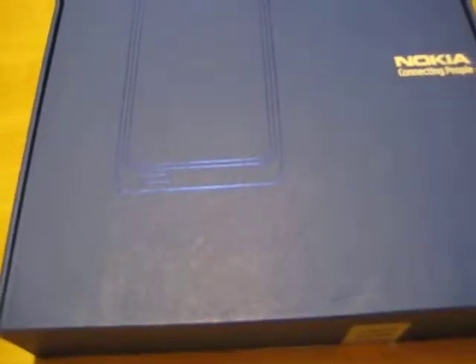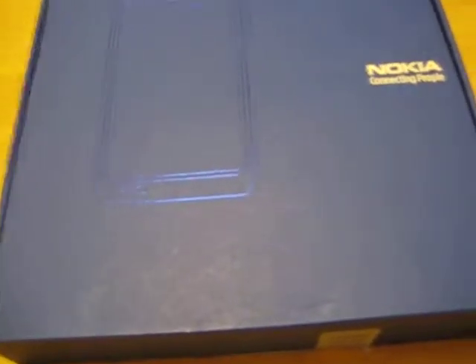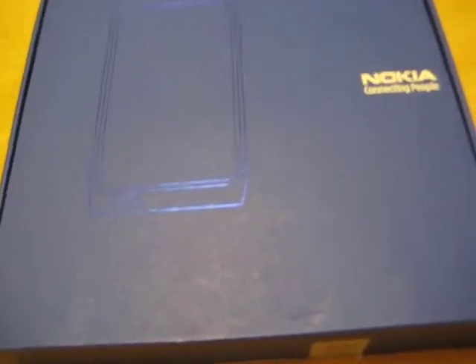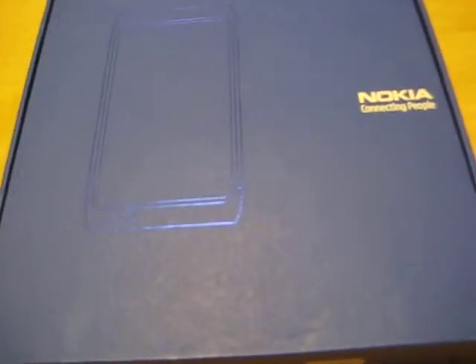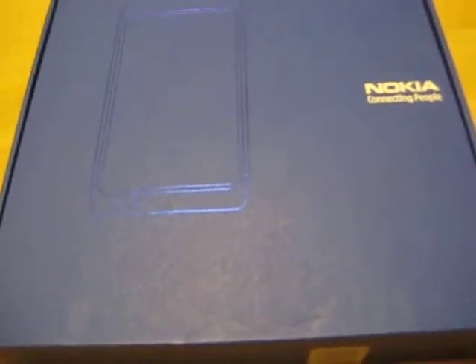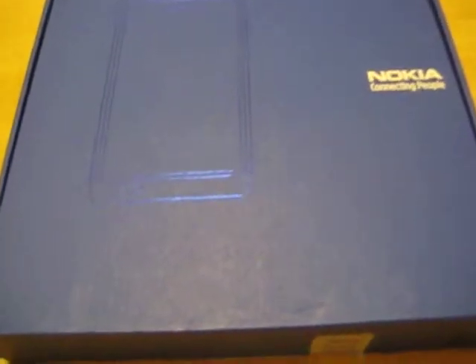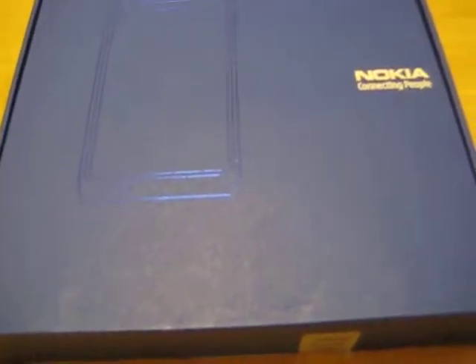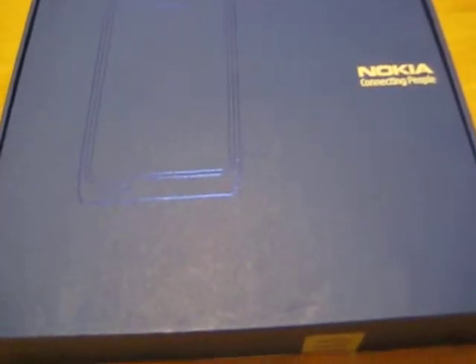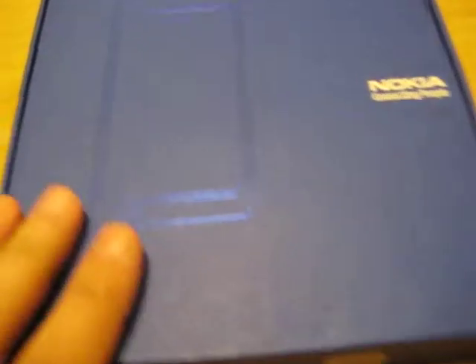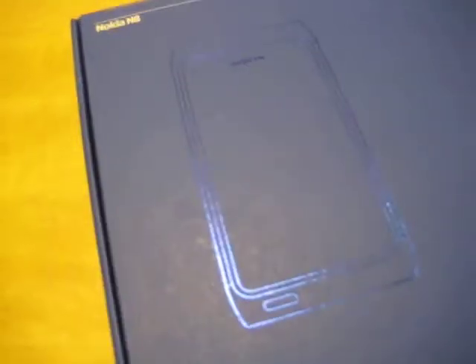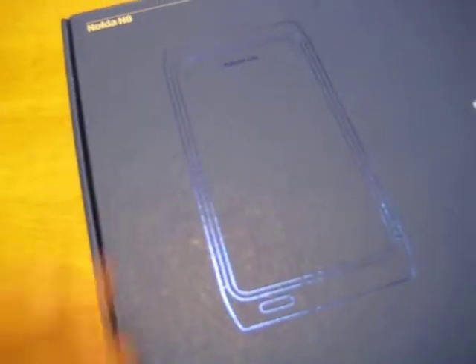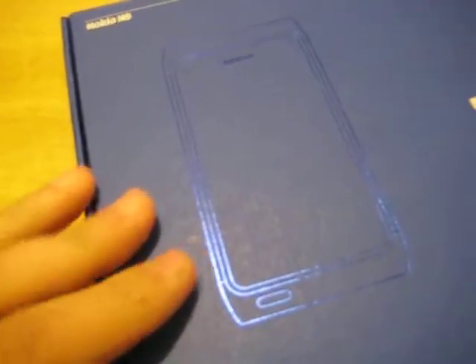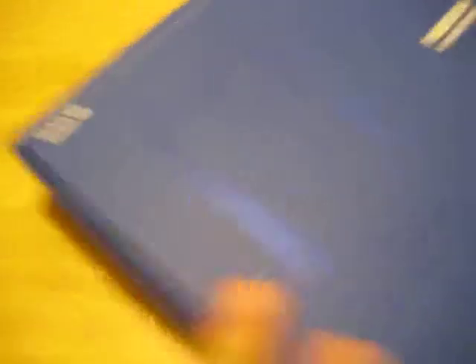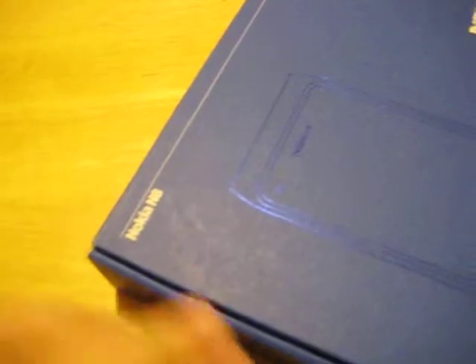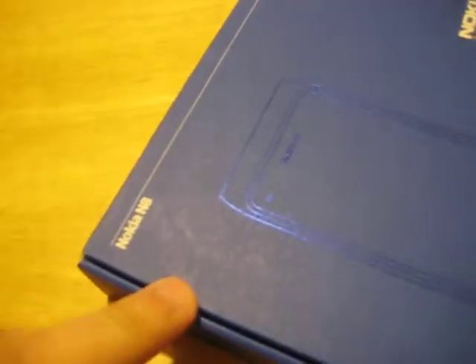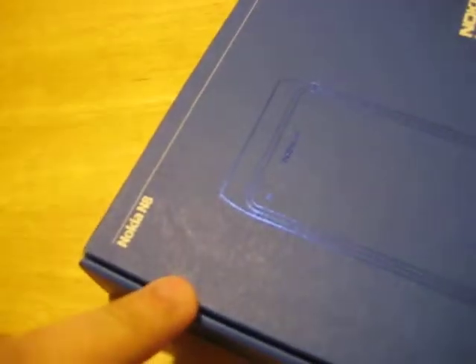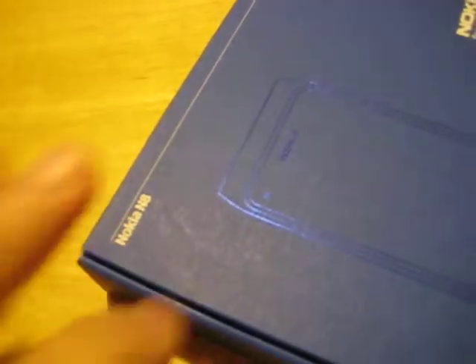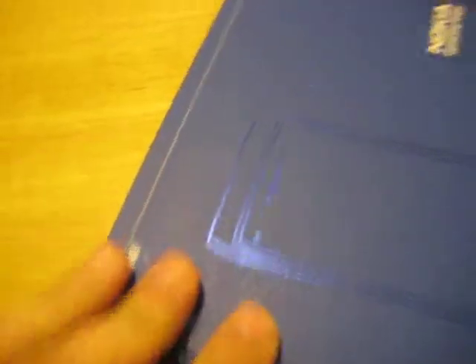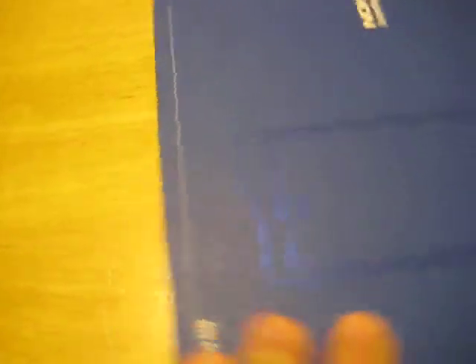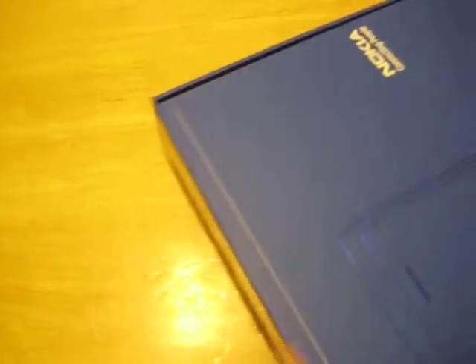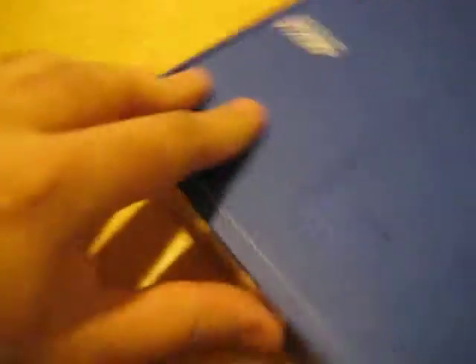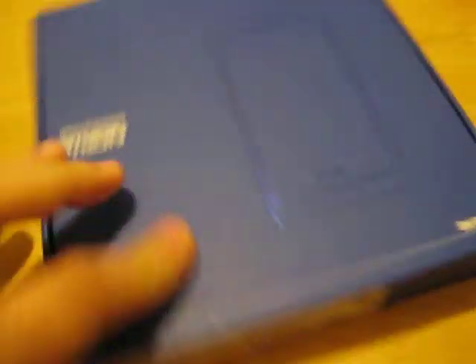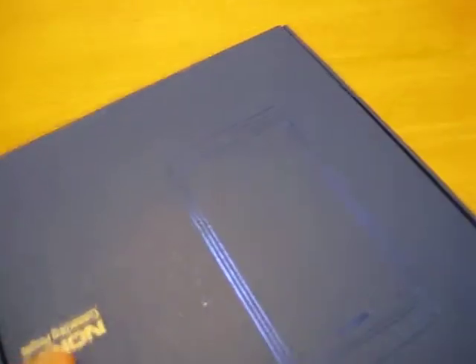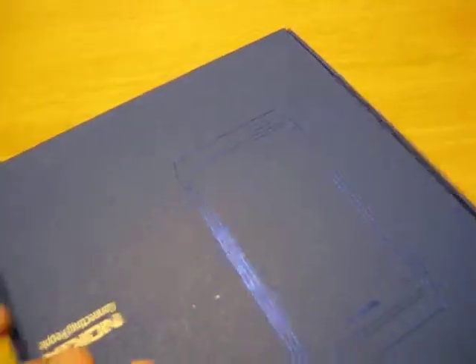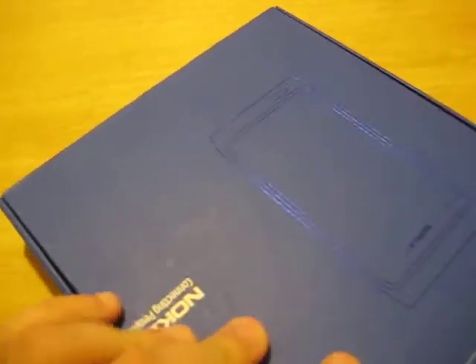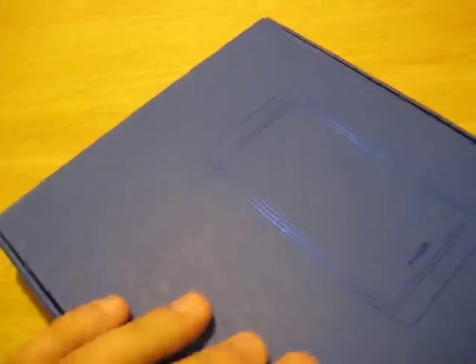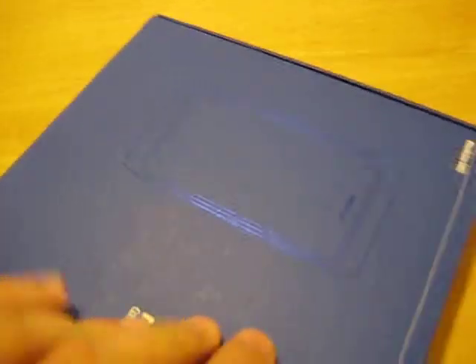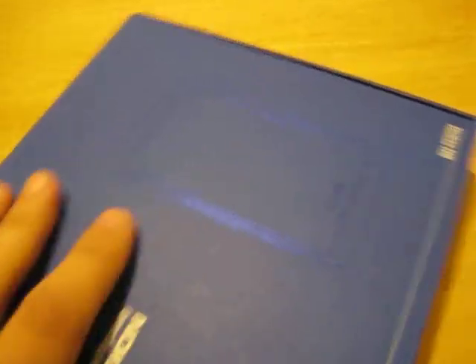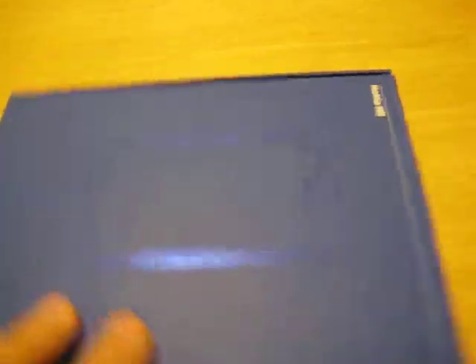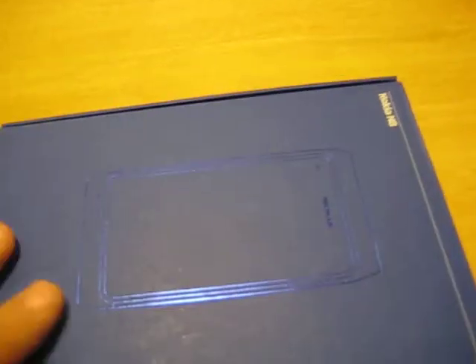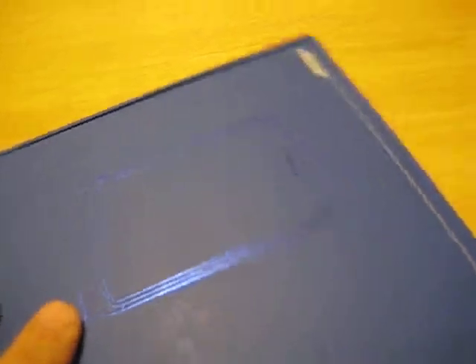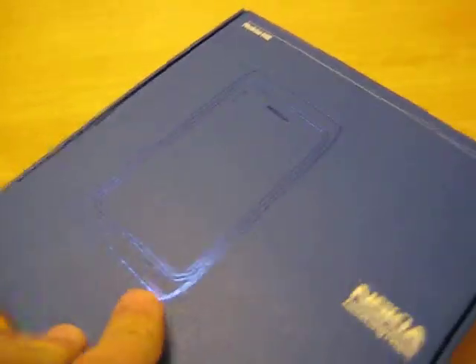What we have here is a Nokia N8. It's supposed to be an orange version. It just came in the mail. Let's open it up and see what we got.